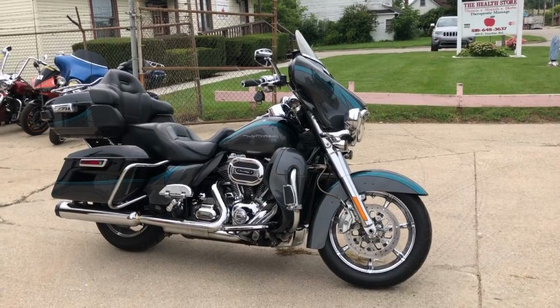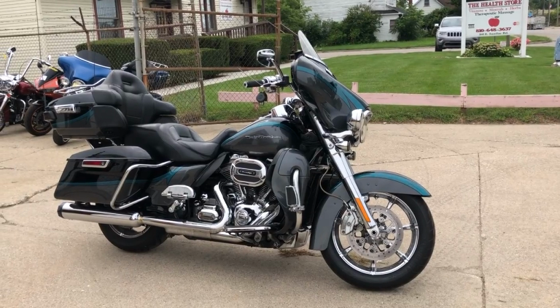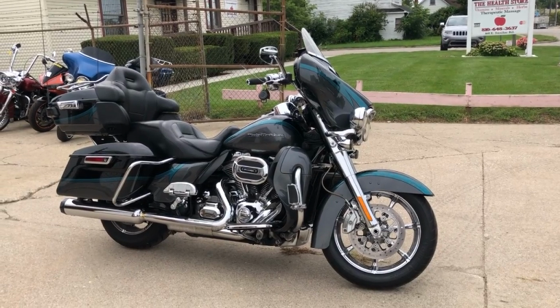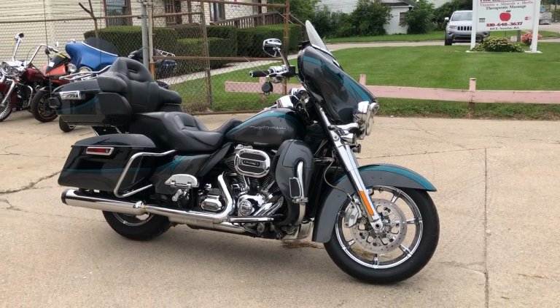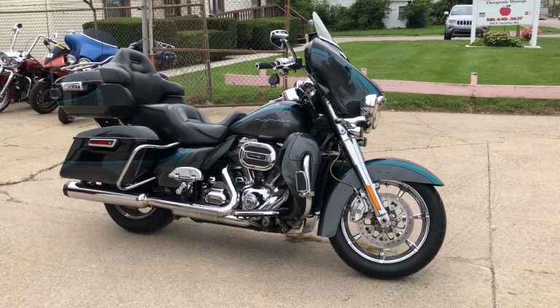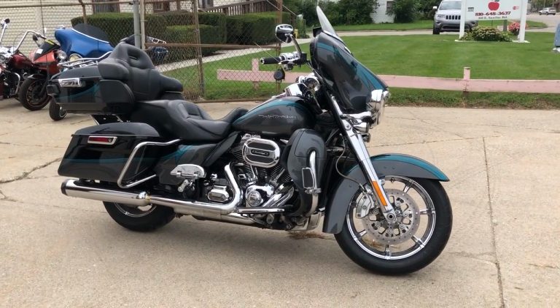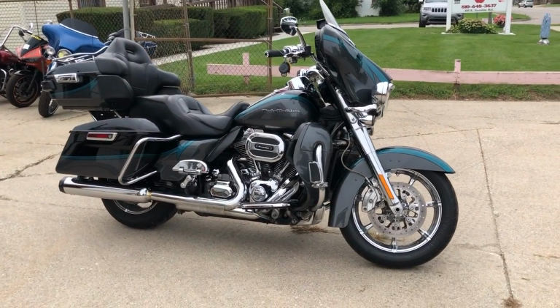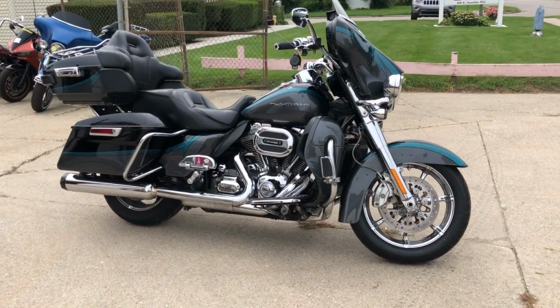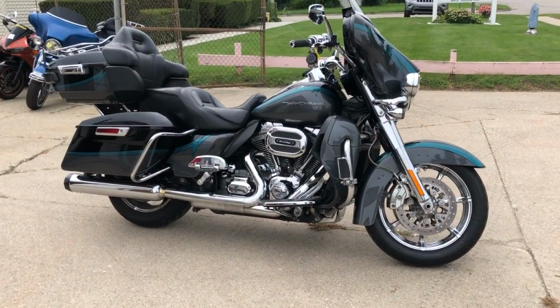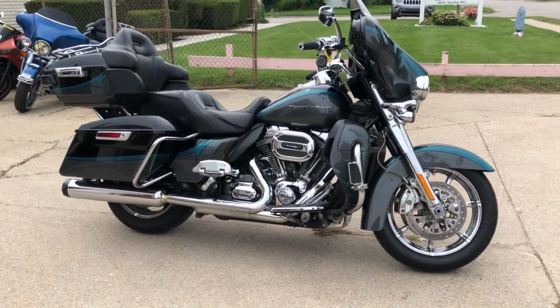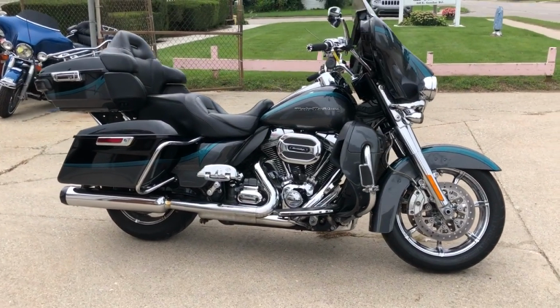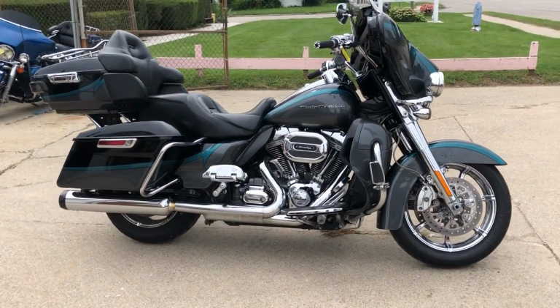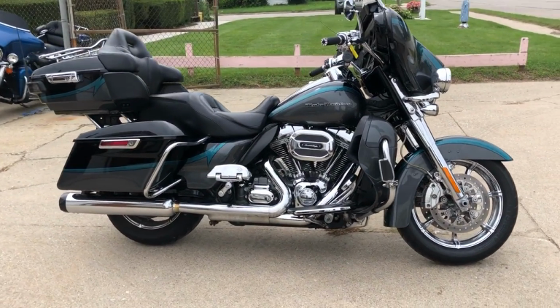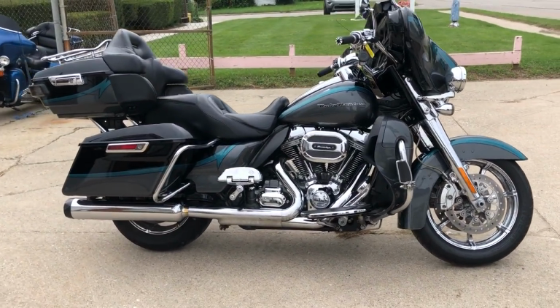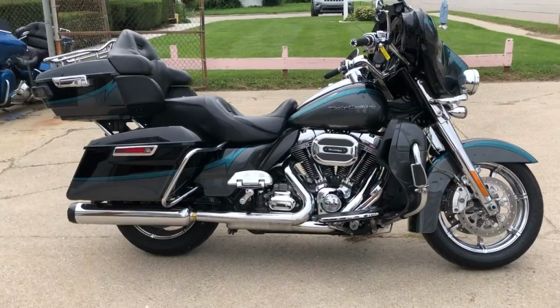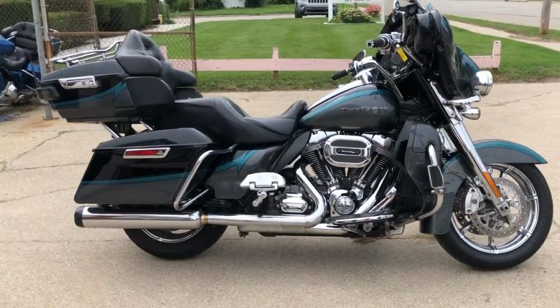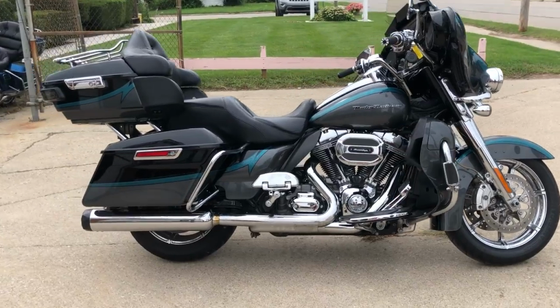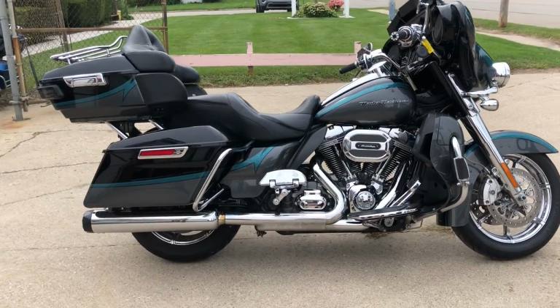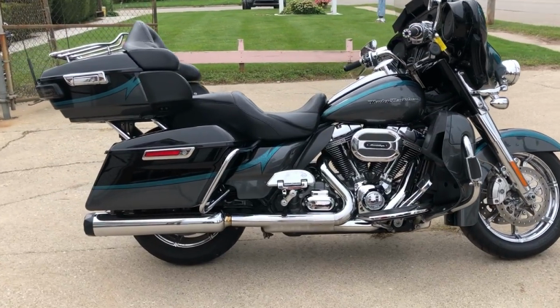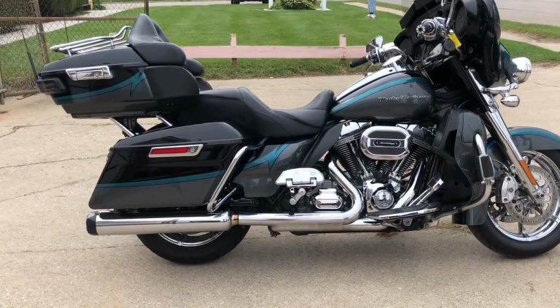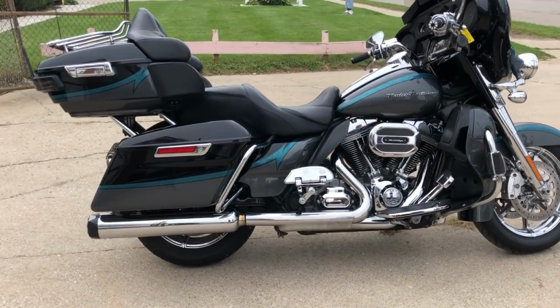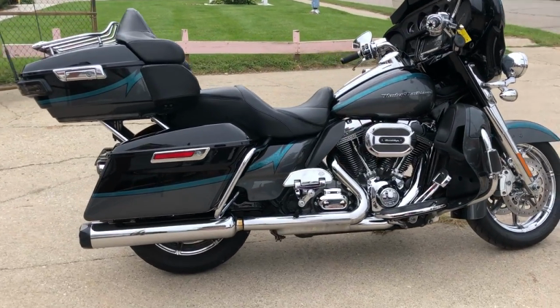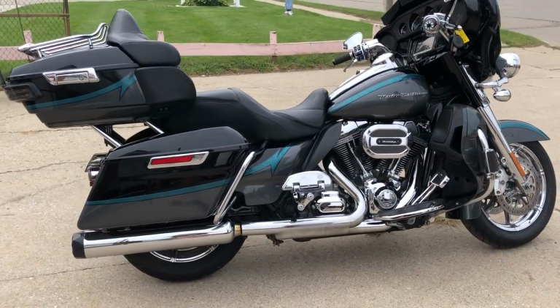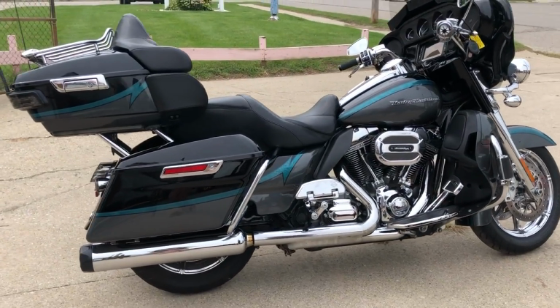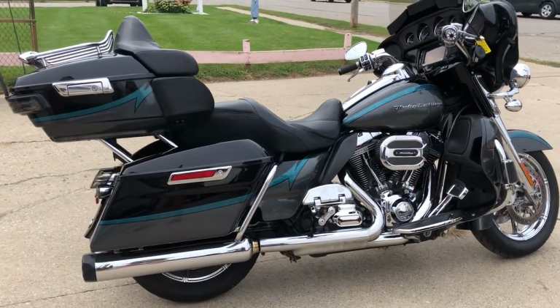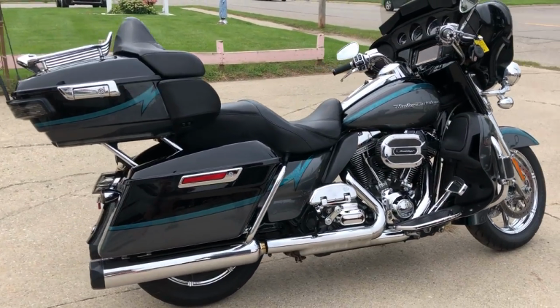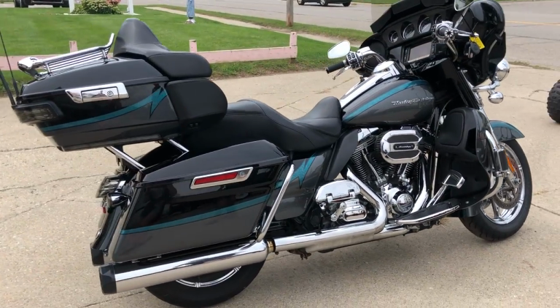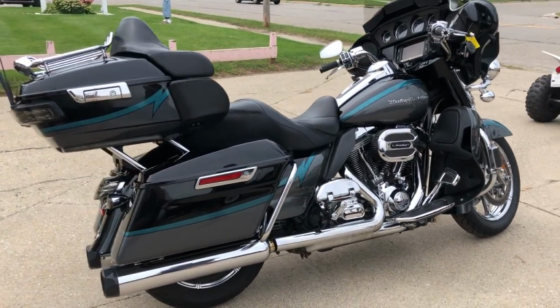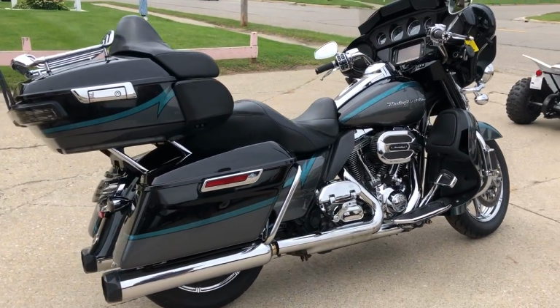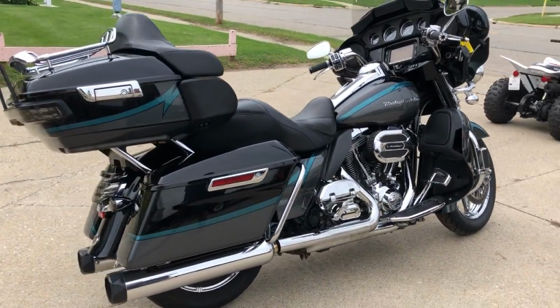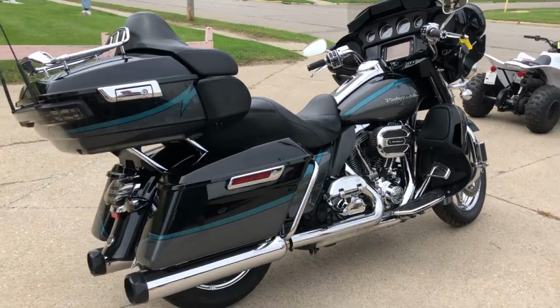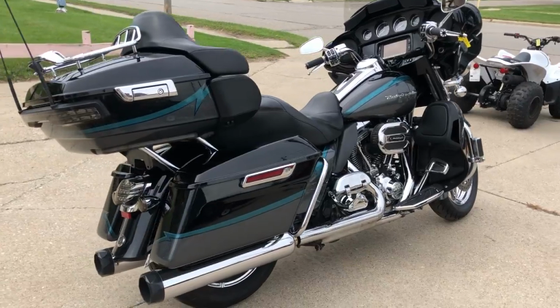It's Screamin' Eagle time at Approval Power Sports. Check out this Ultra Limited for sale with all the extras. The 110 cubic inch Screamin' Eagle motor runs strong and pulls hard.